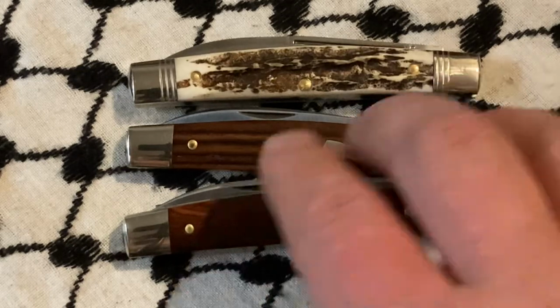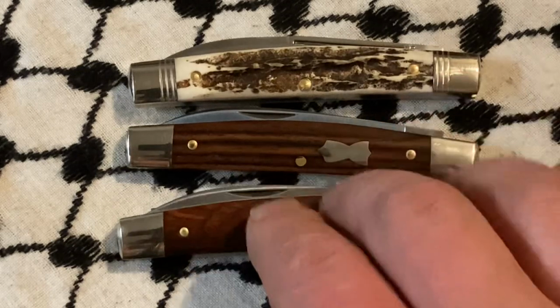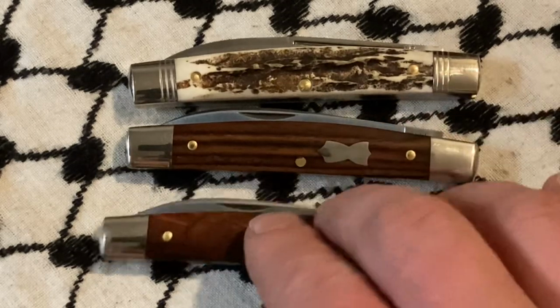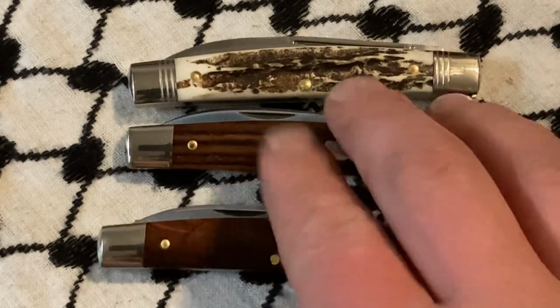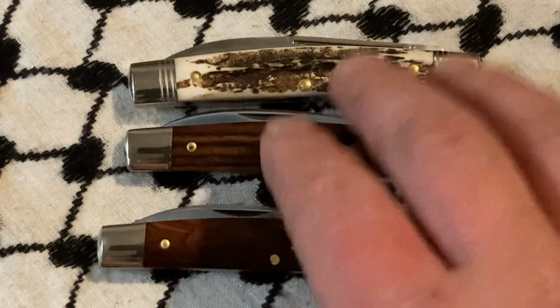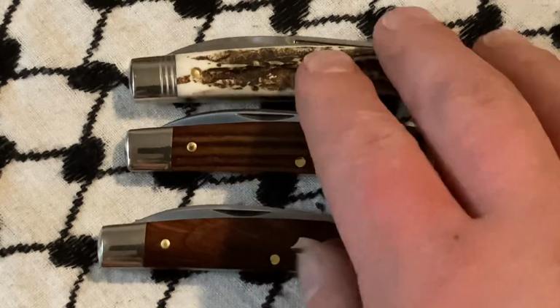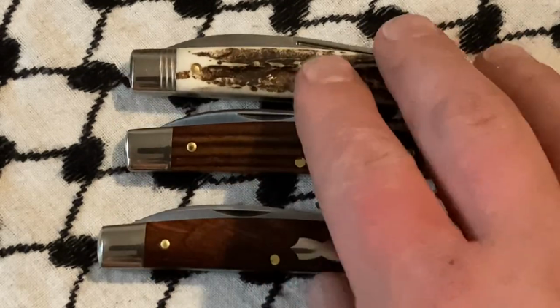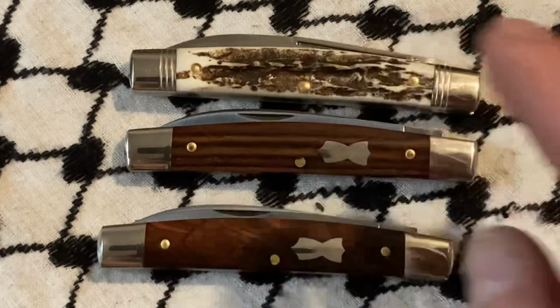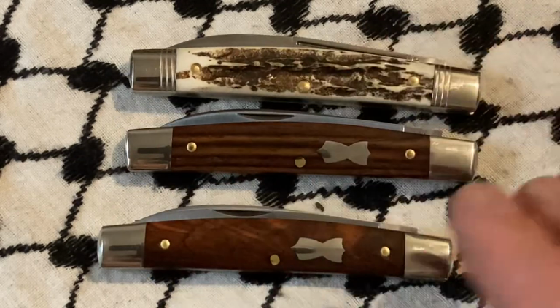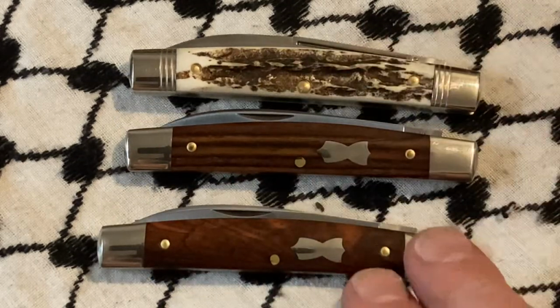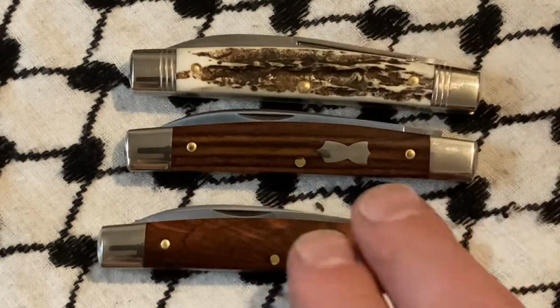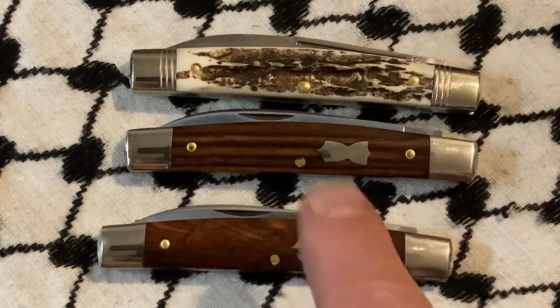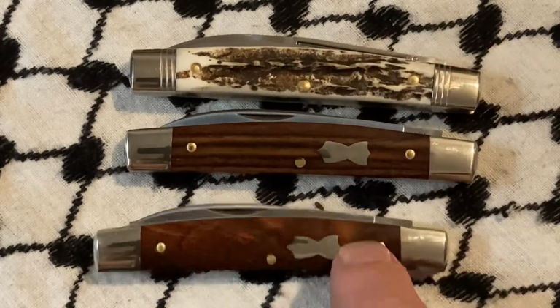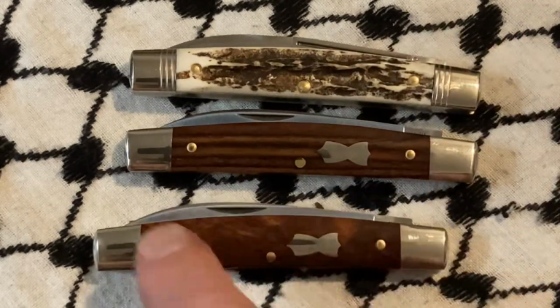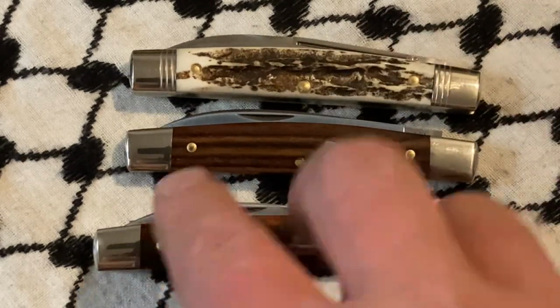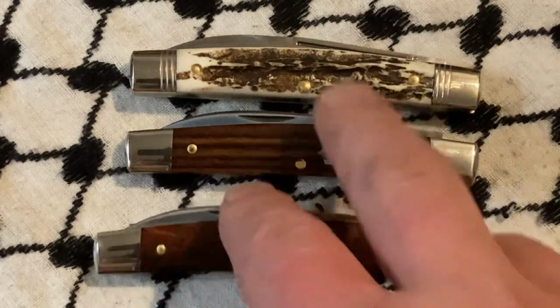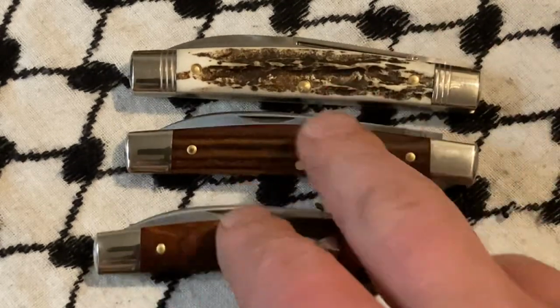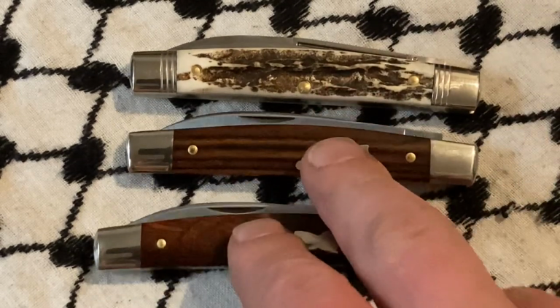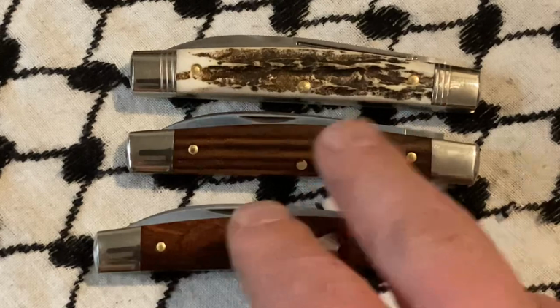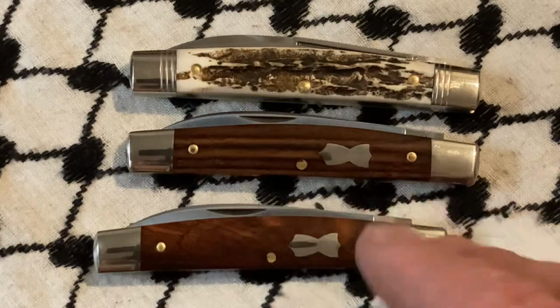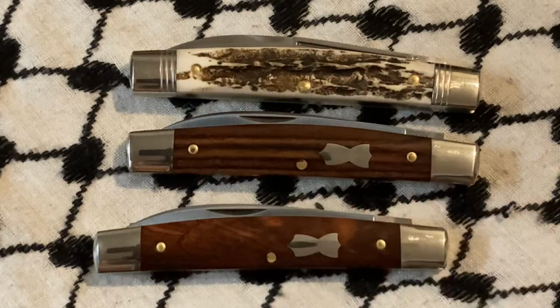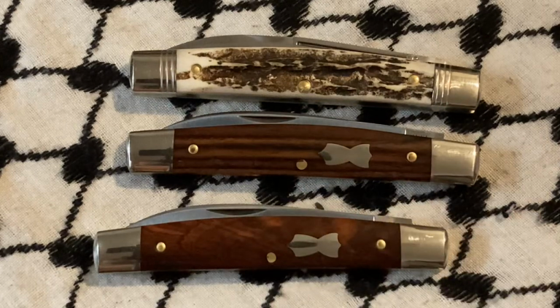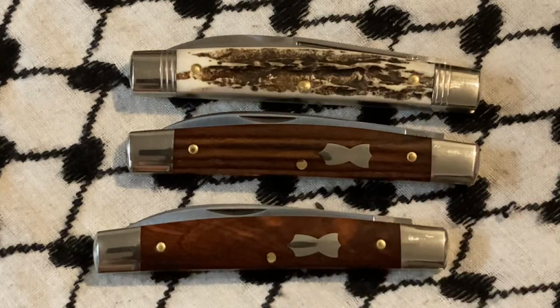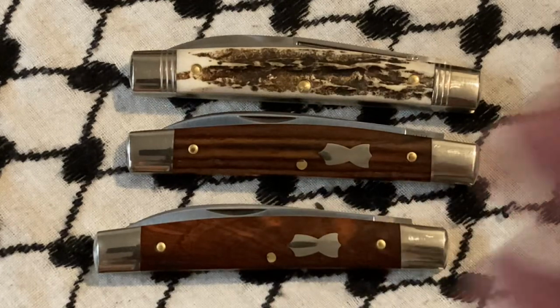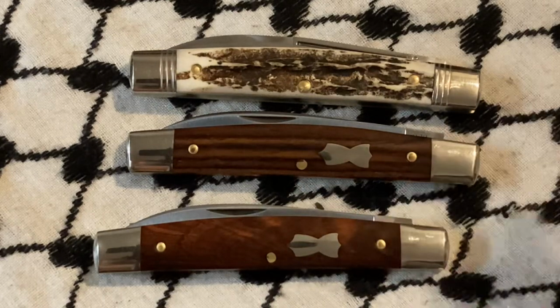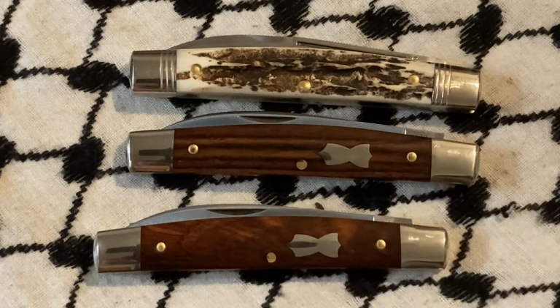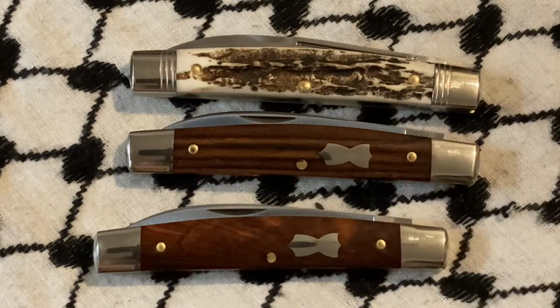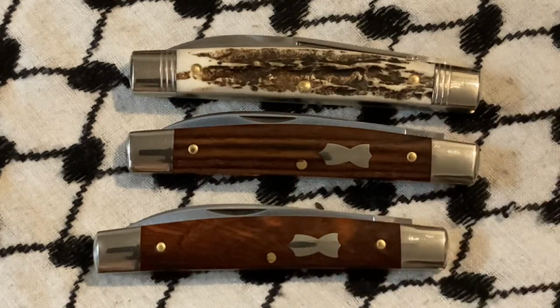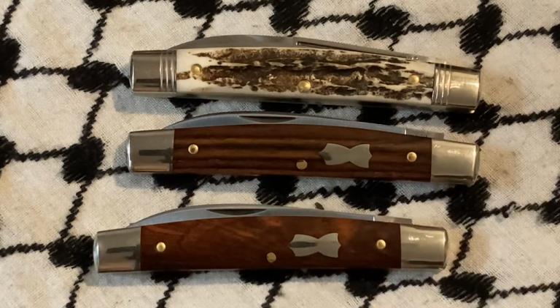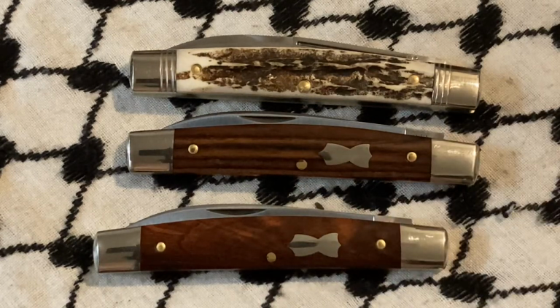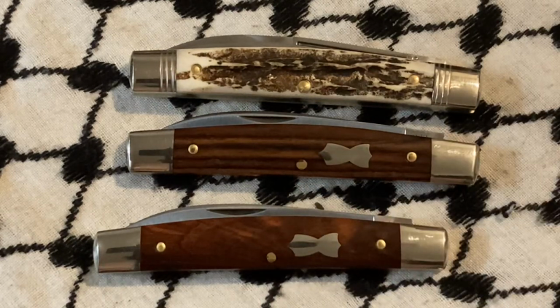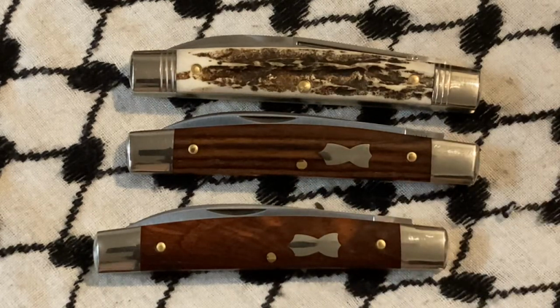This is why I like wood — because you can get two different pieces of the same wood that are totally, totally different.